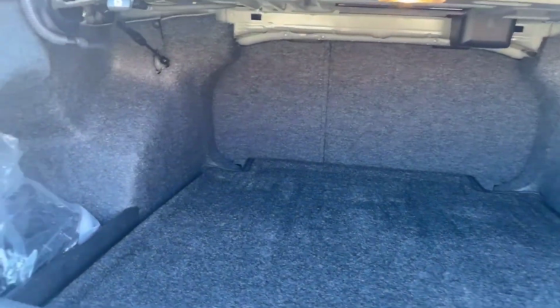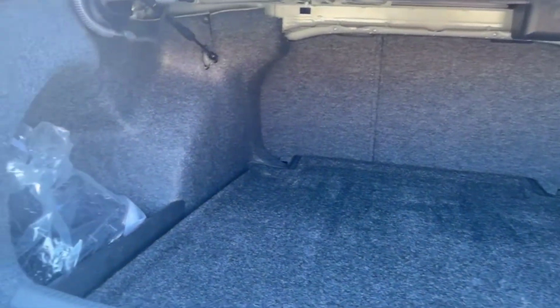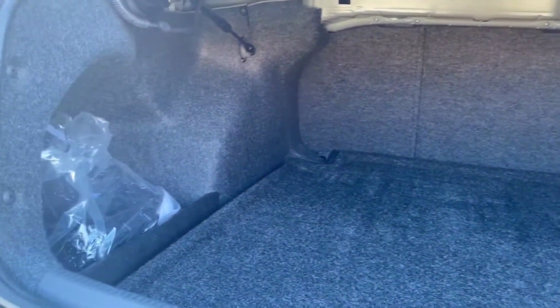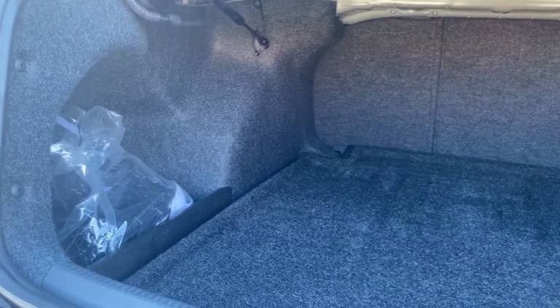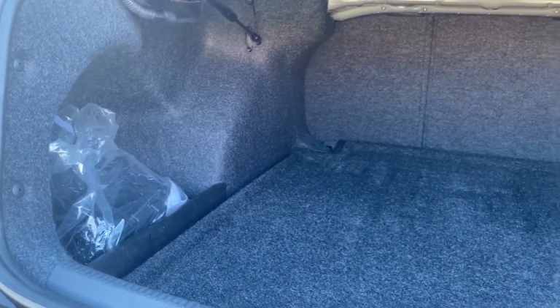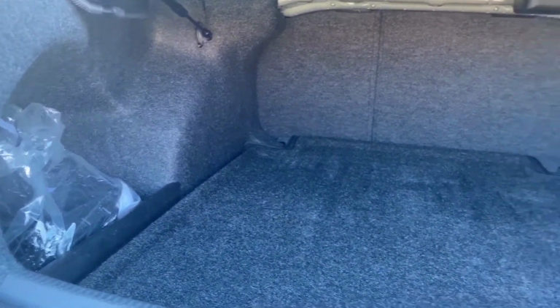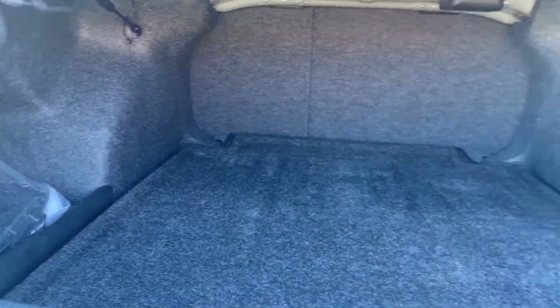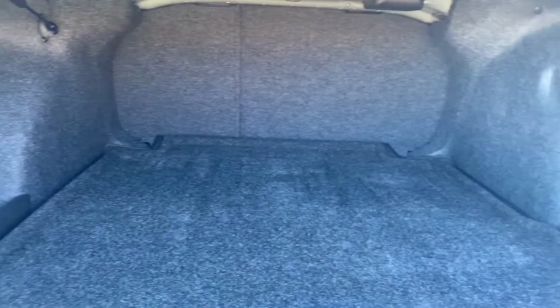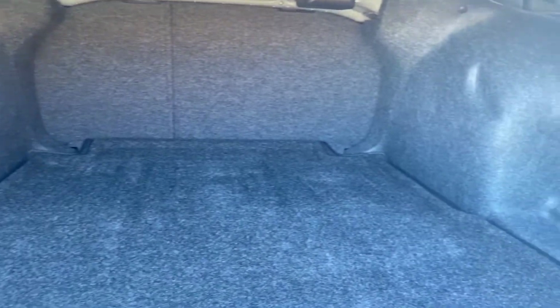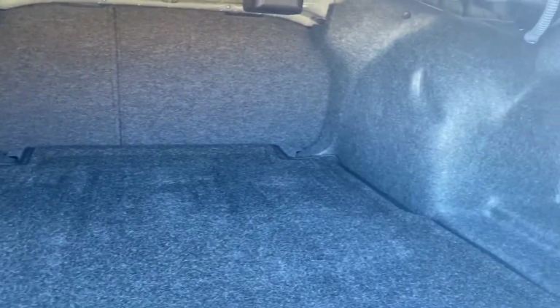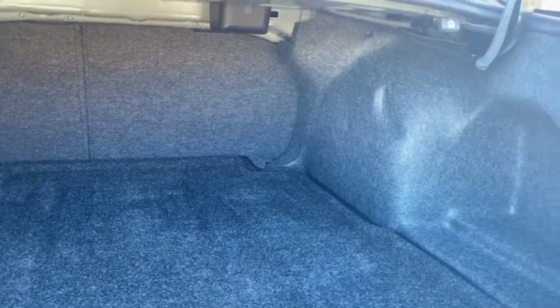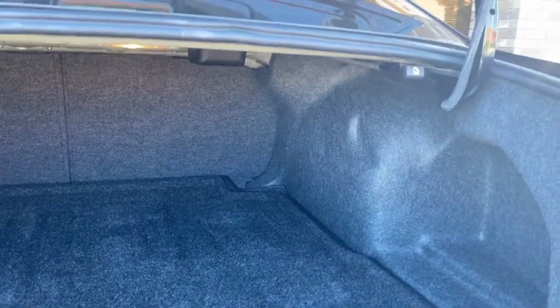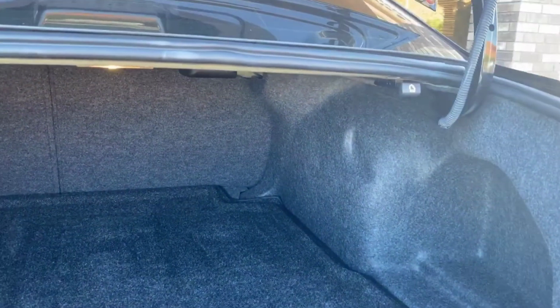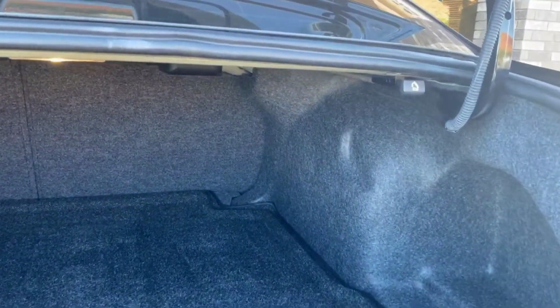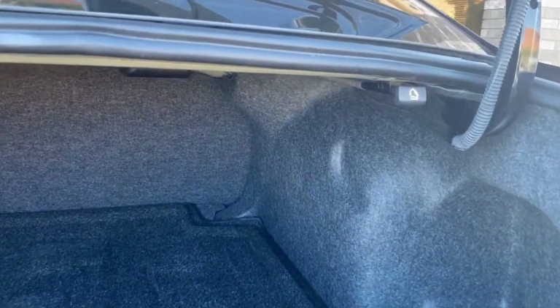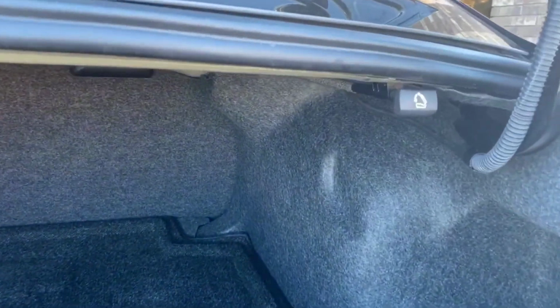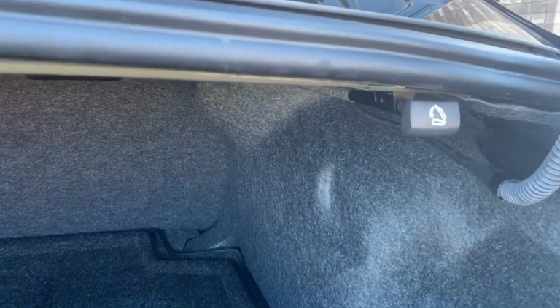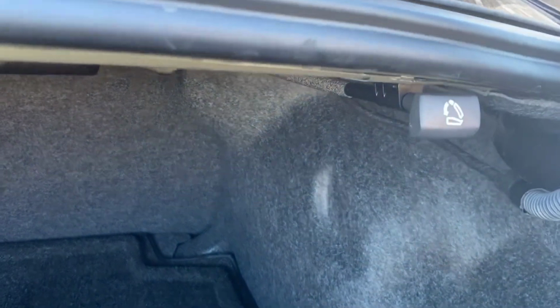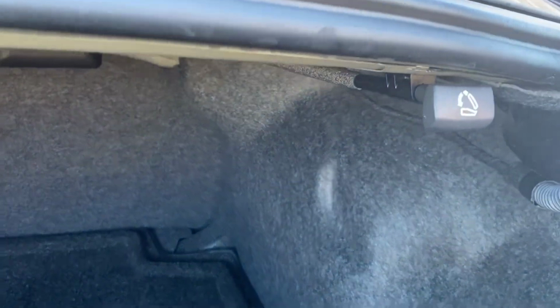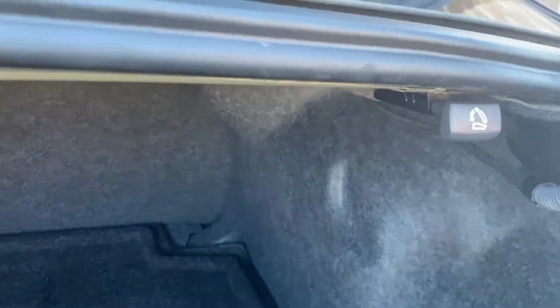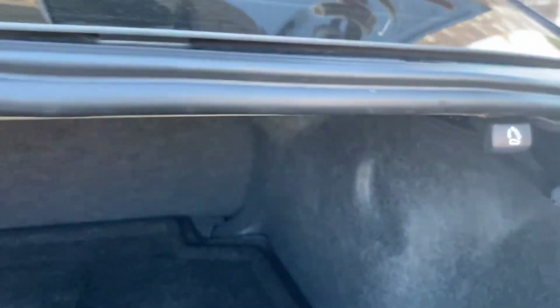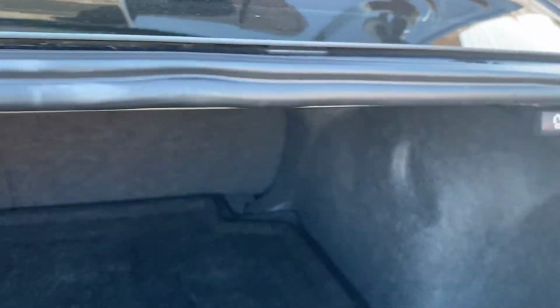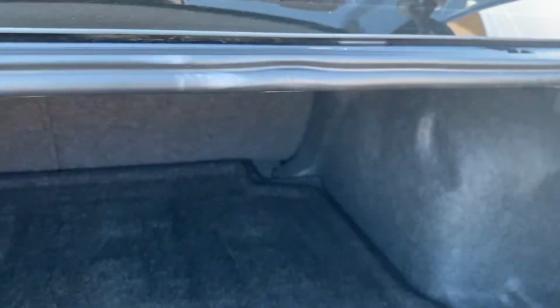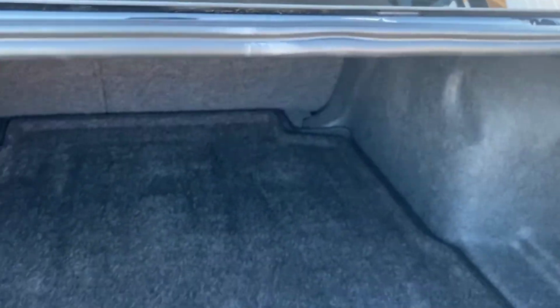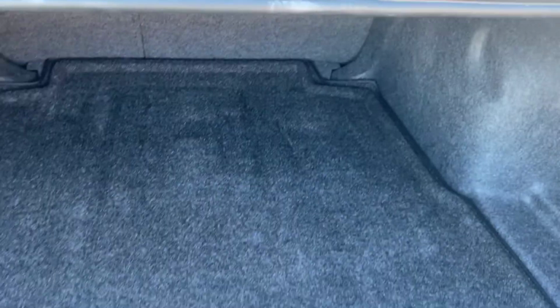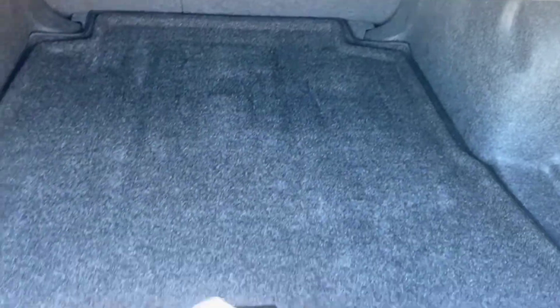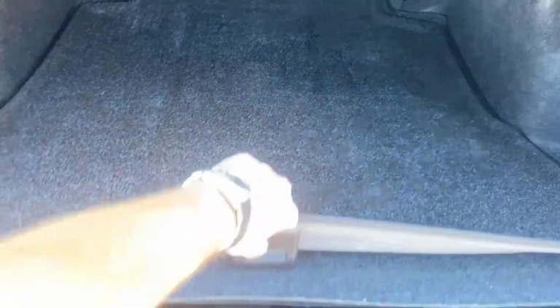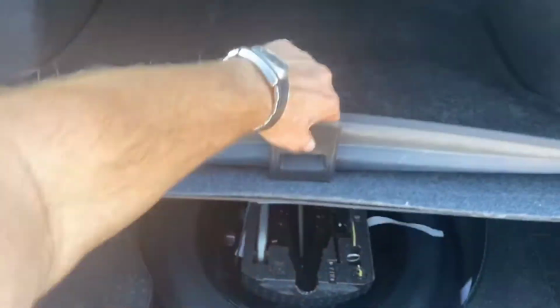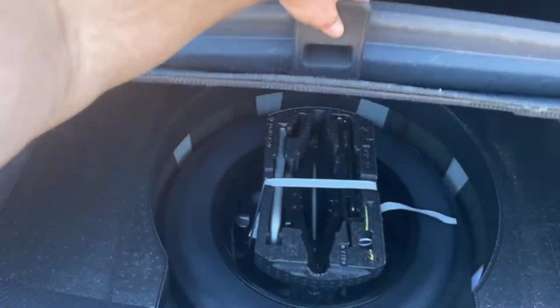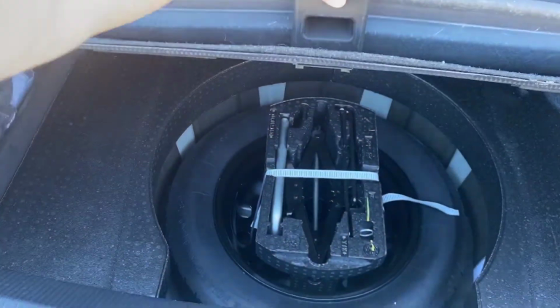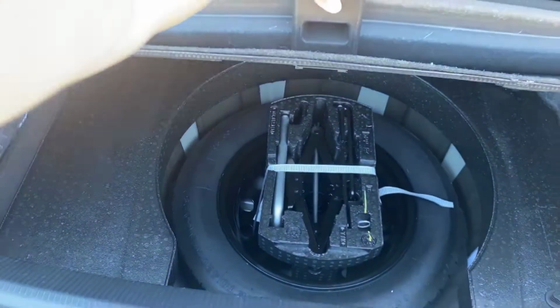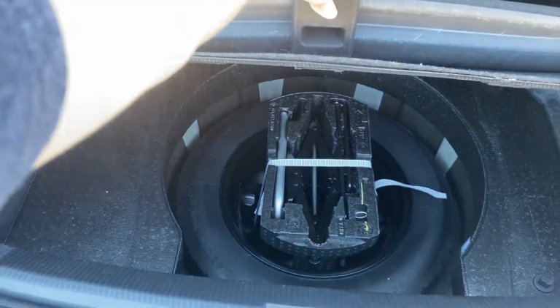And here's the trunk. Plenty of space. You pull that lever right there and the seats will fold down.